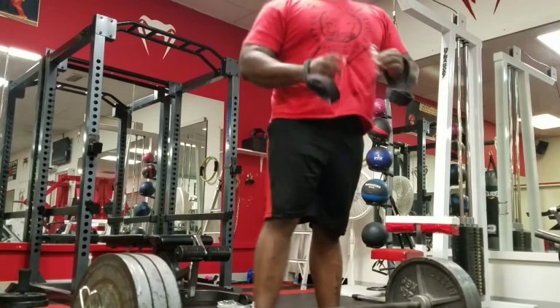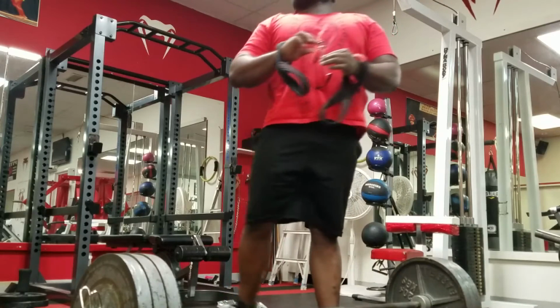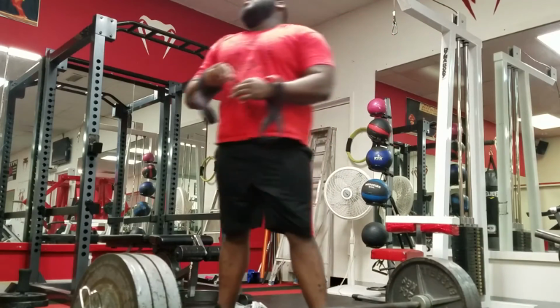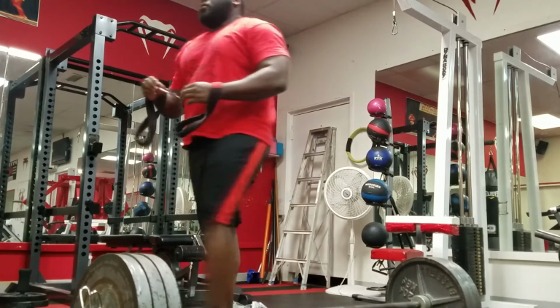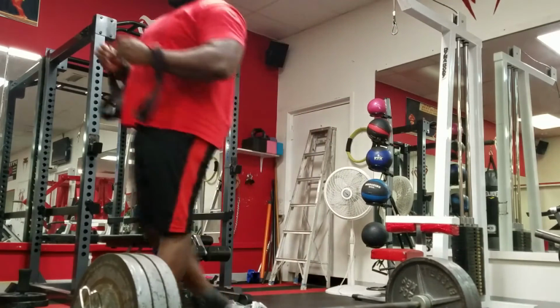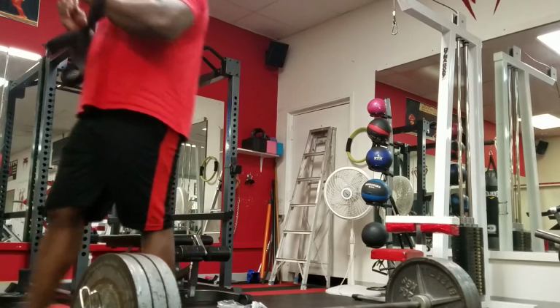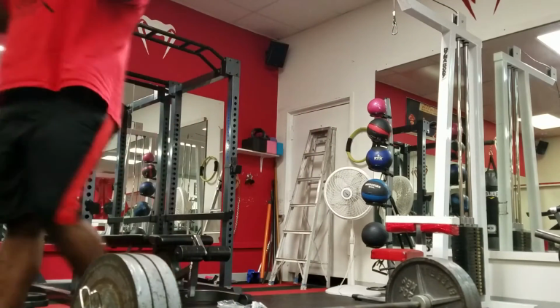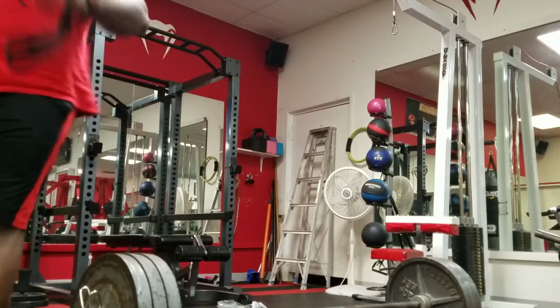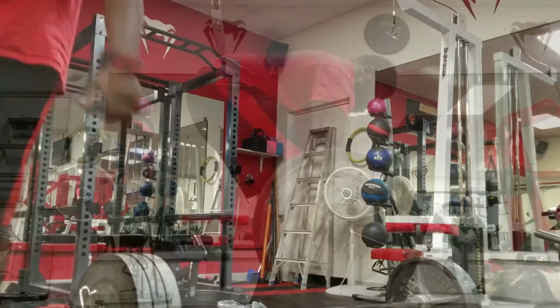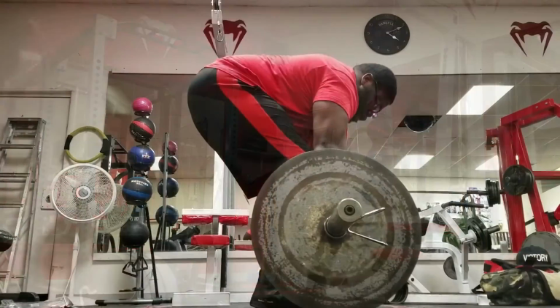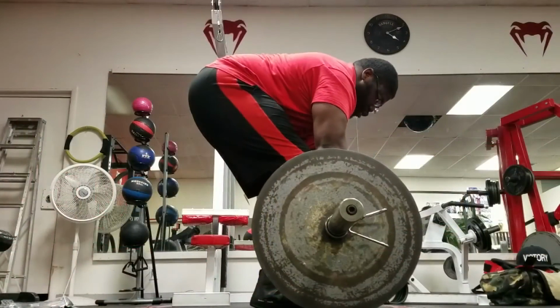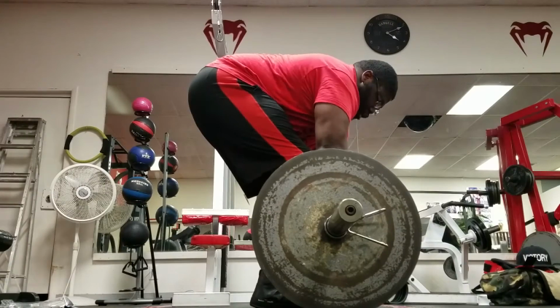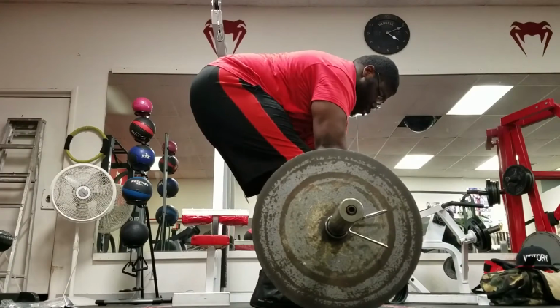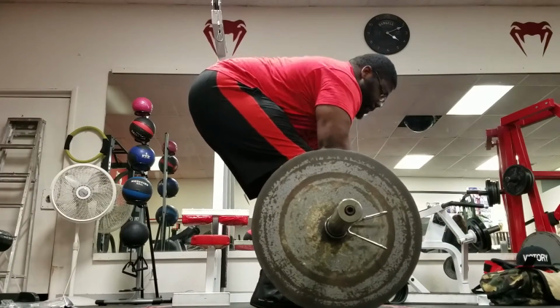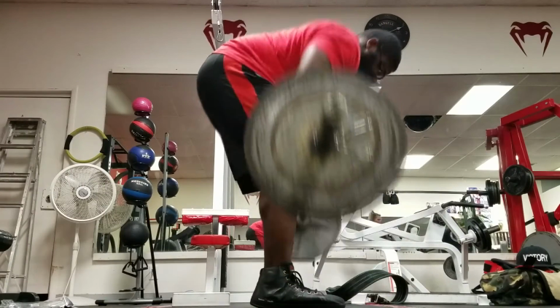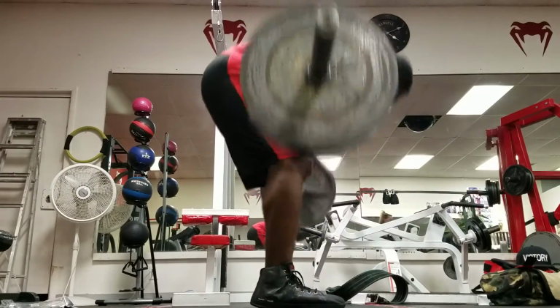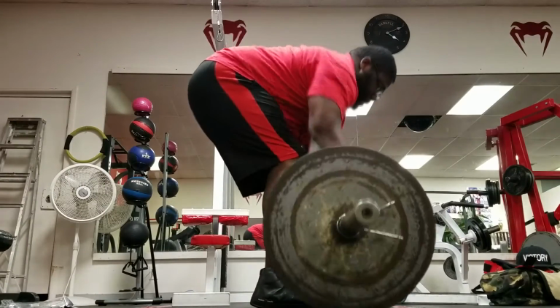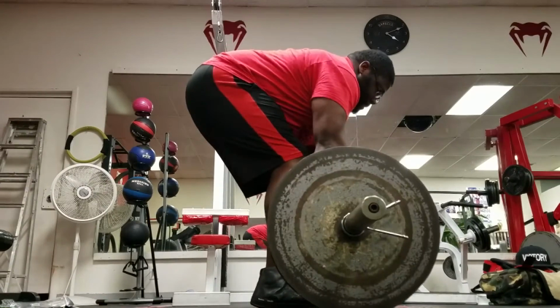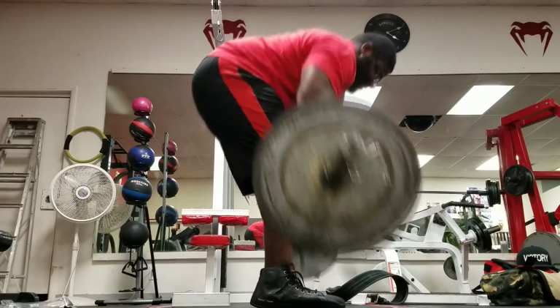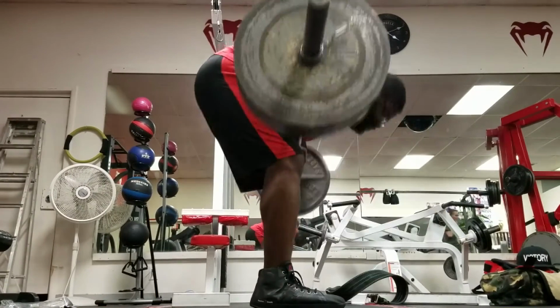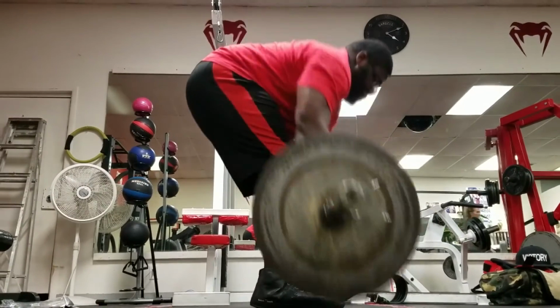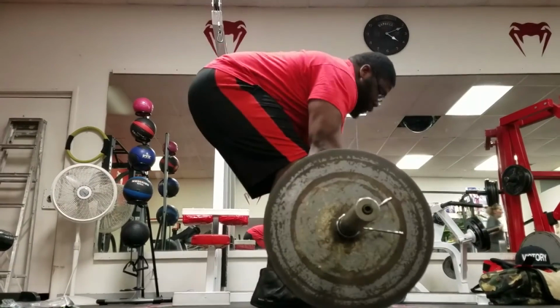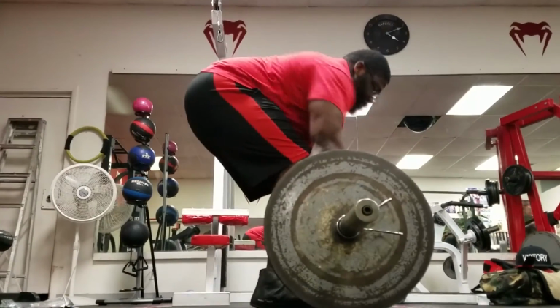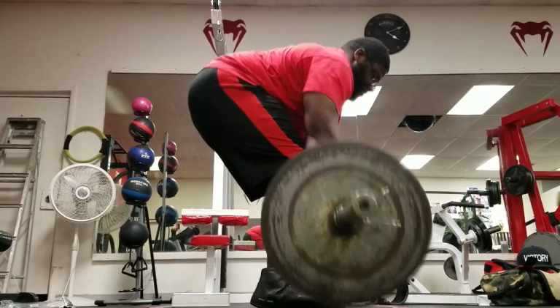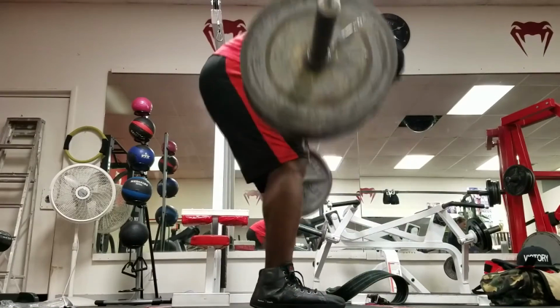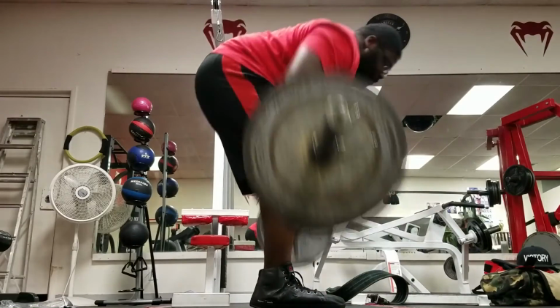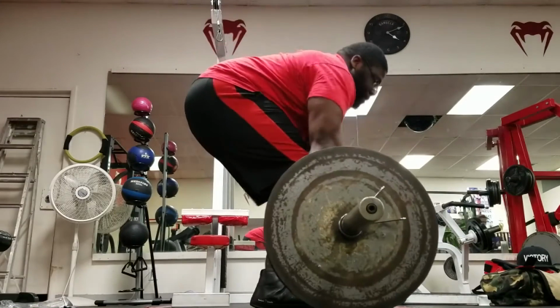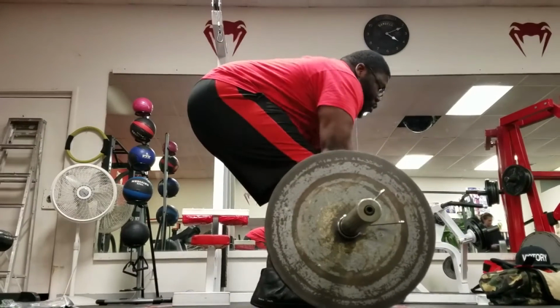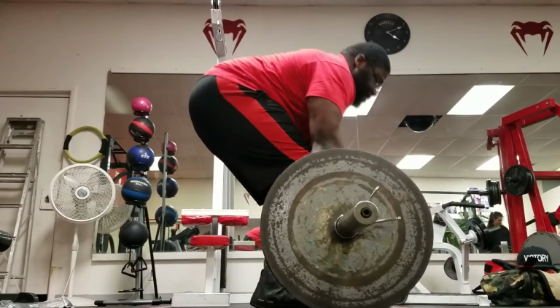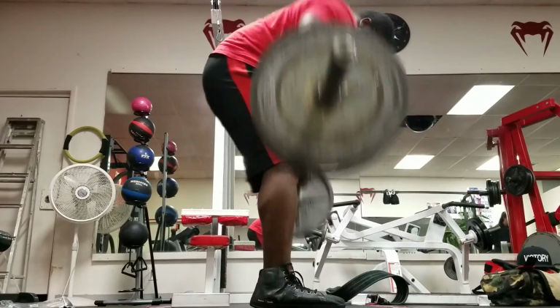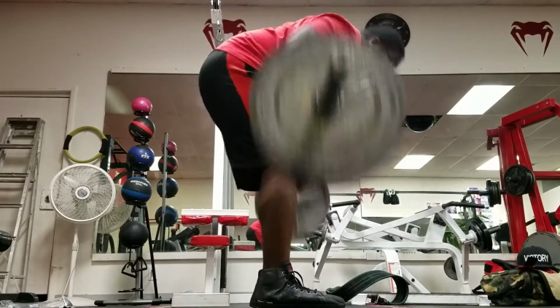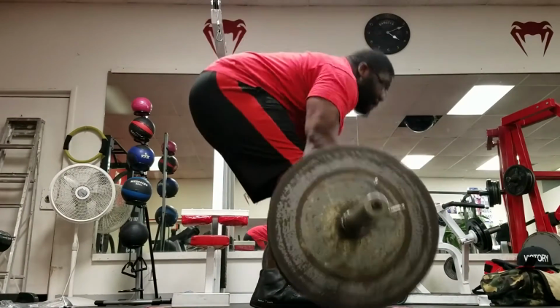The Pendlay row starts from the floor — that's where it varies from your traditional bent over row. It's a great way to help you overload the movement and really develop power off the floor when you're going to develop your deadlift.